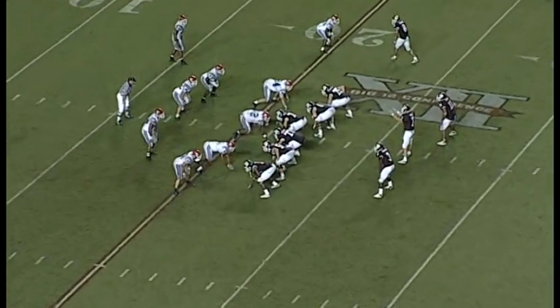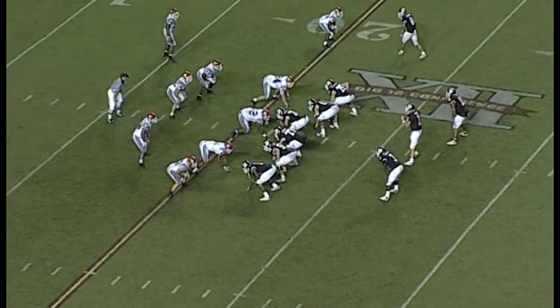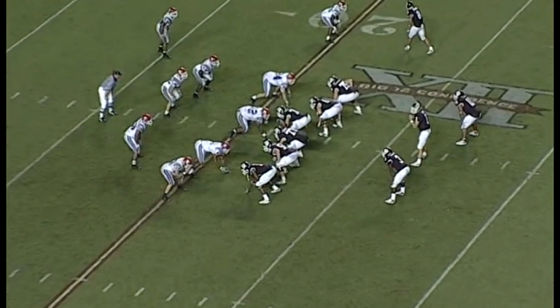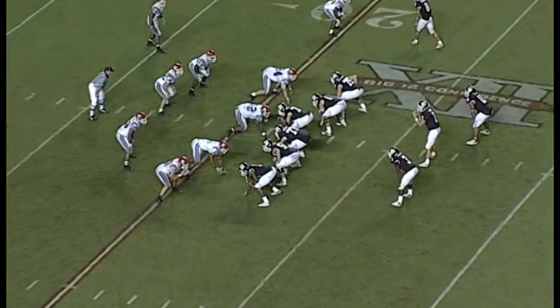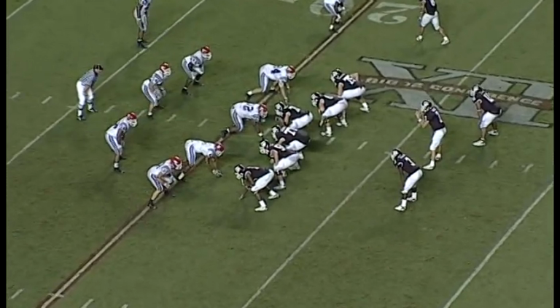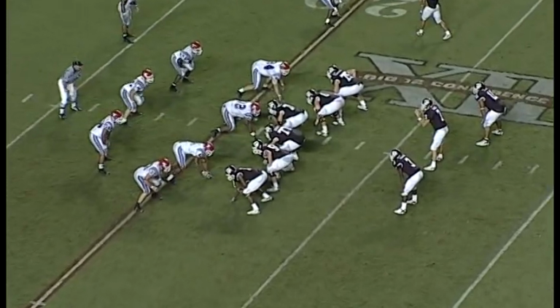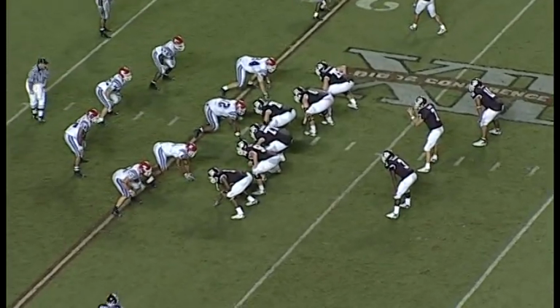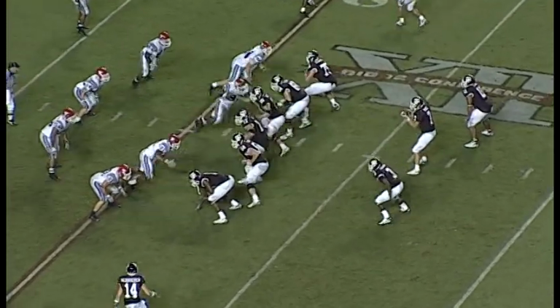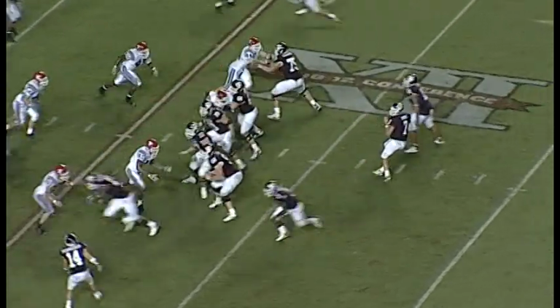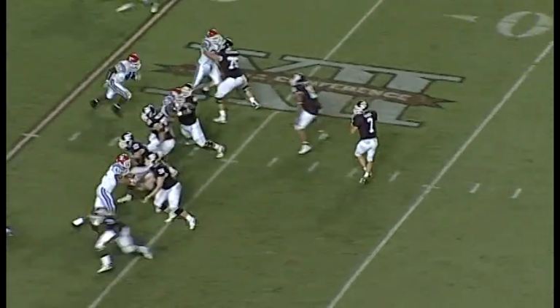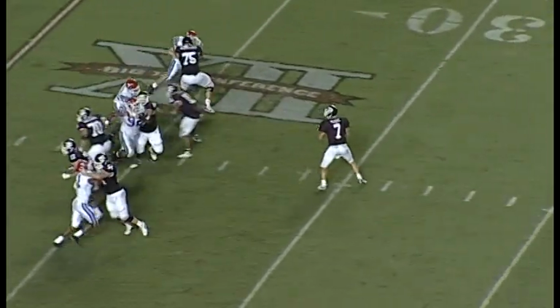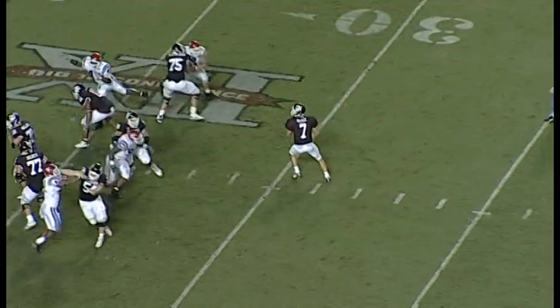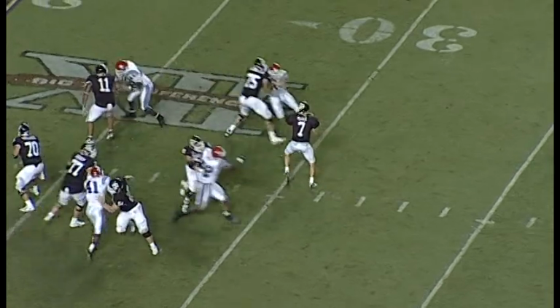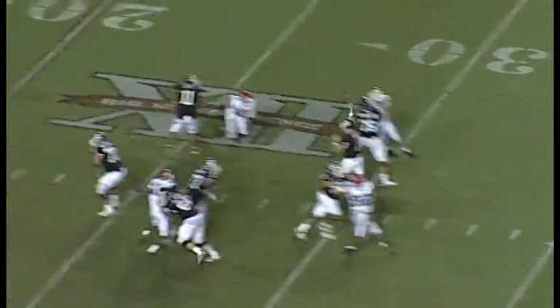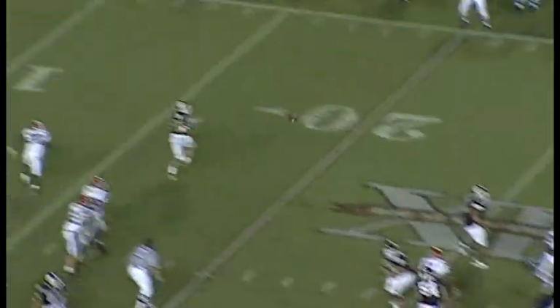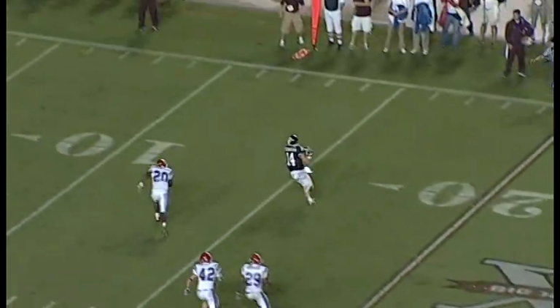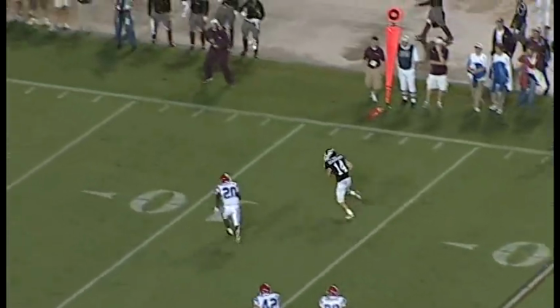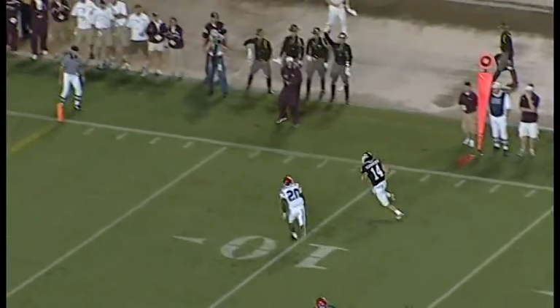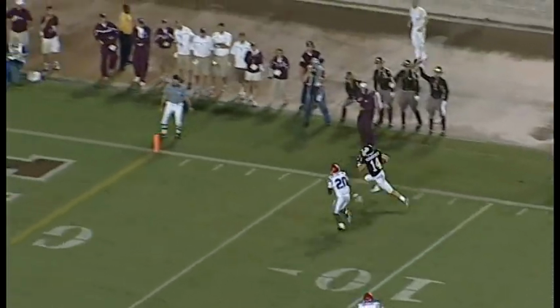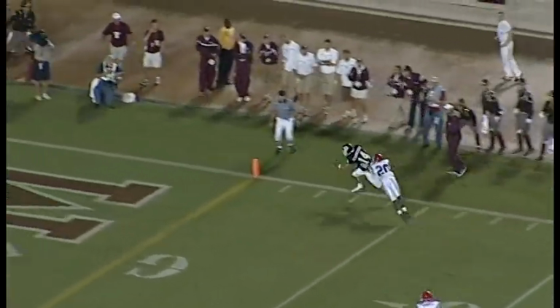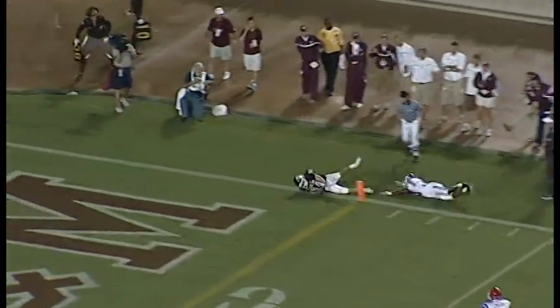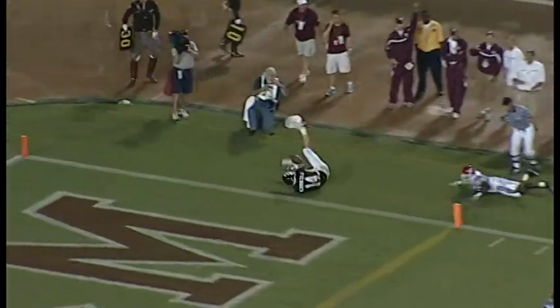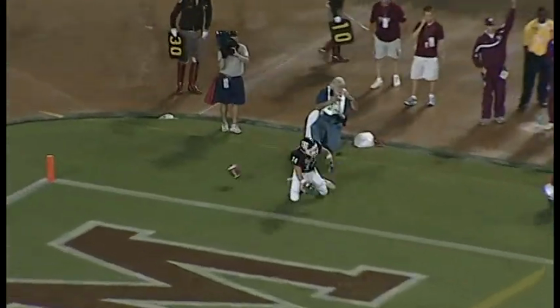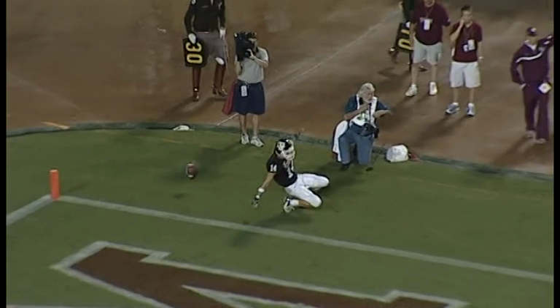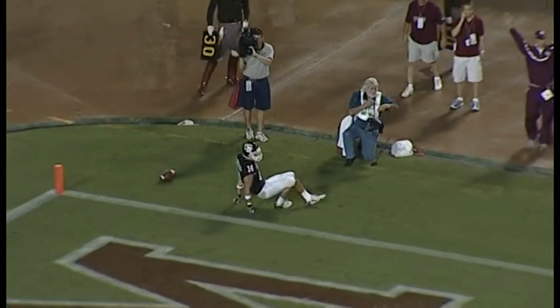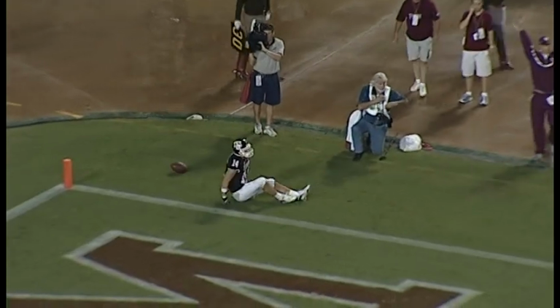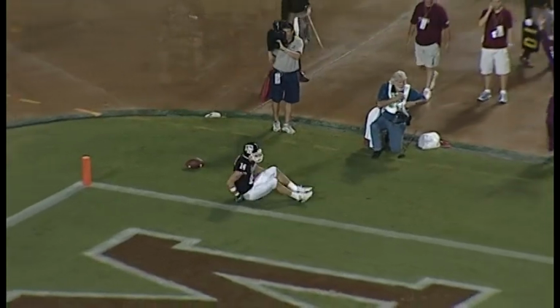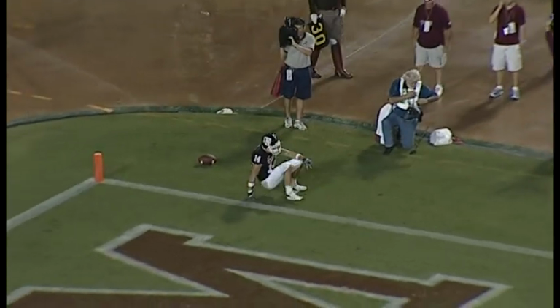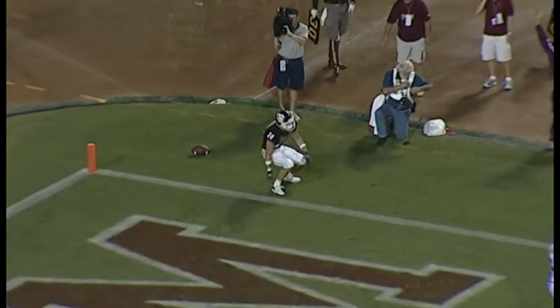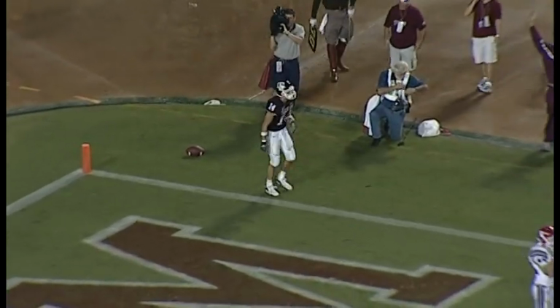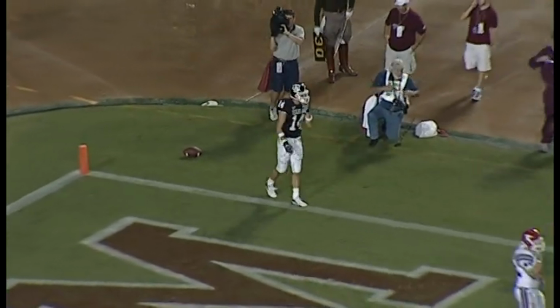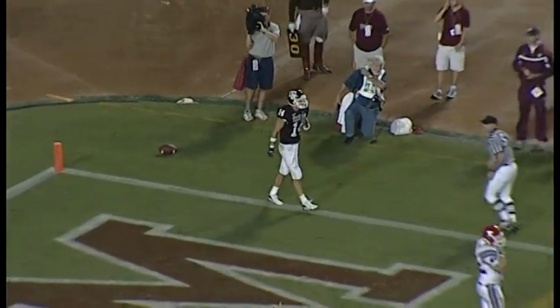Back to you. Second down and 10 for the Aggies at the Tech 22 in the shotgun. McGee looks things over, throwing — here's a man at Schrader. Did he get in? I don't think so. They got to mark it inside the 1, Dave, about the 1-yard line.